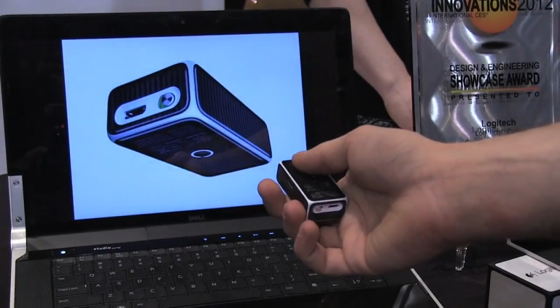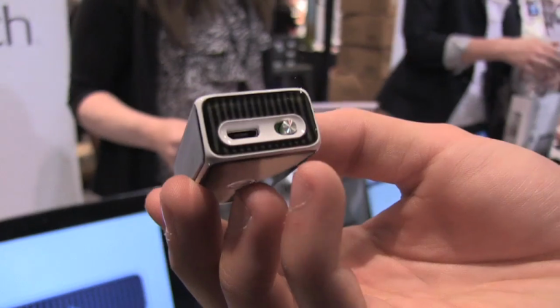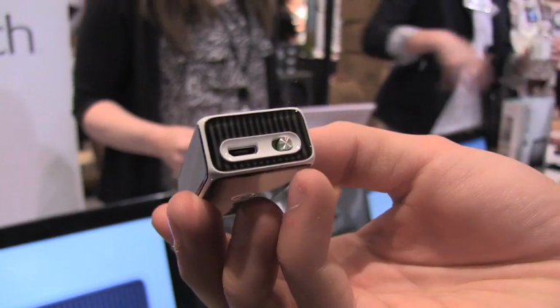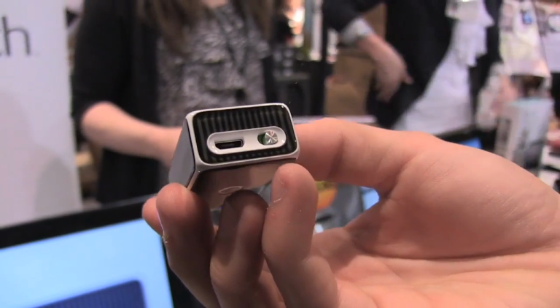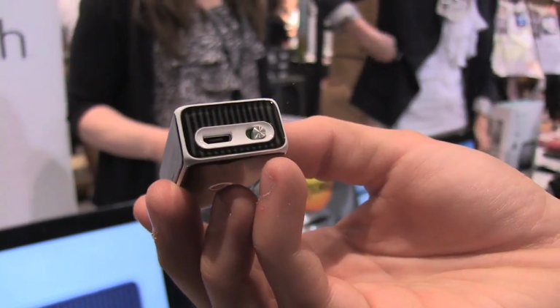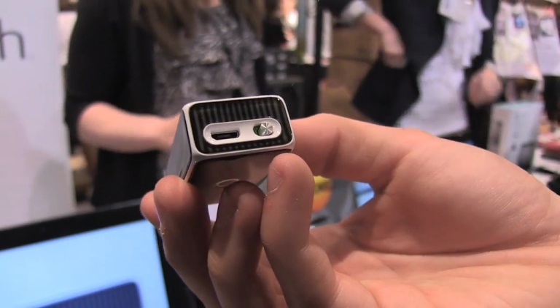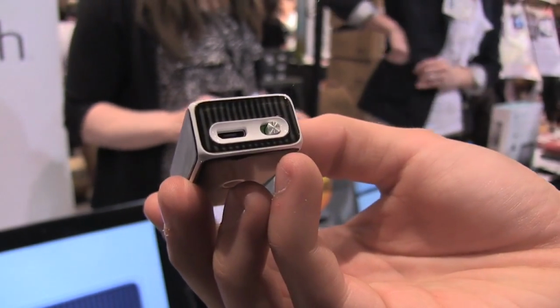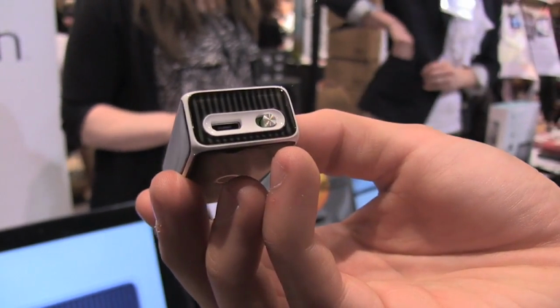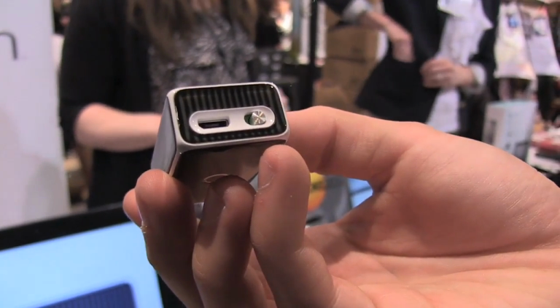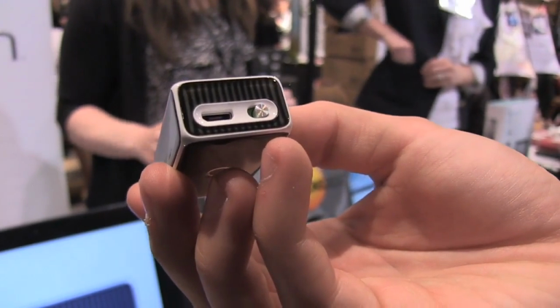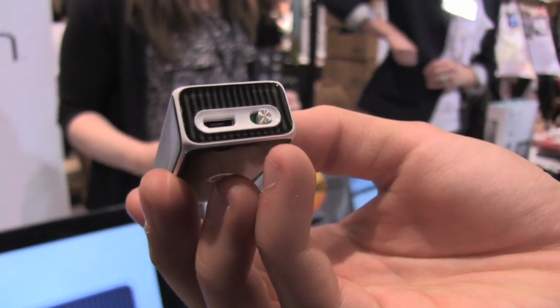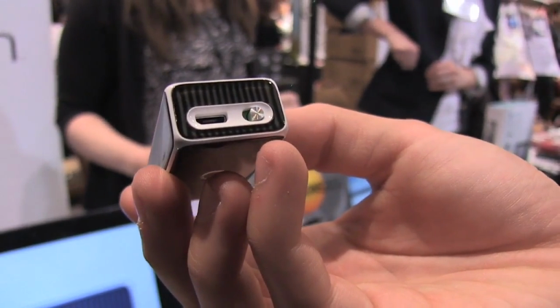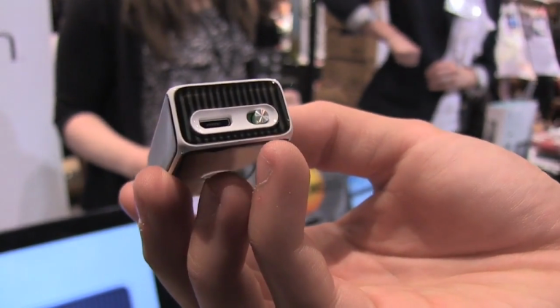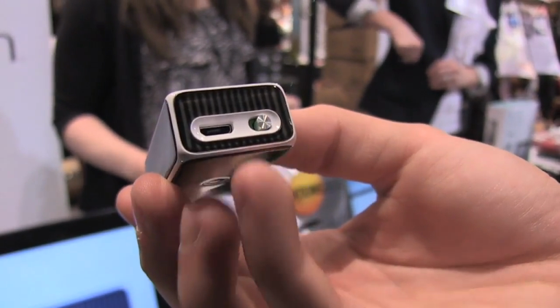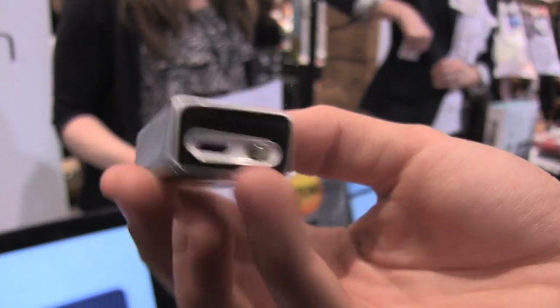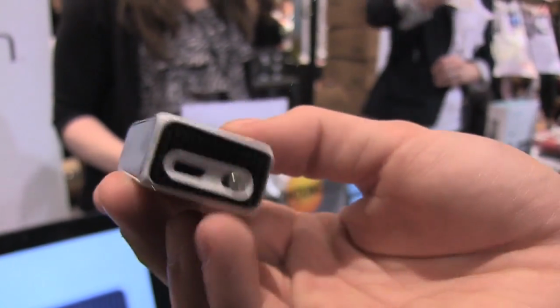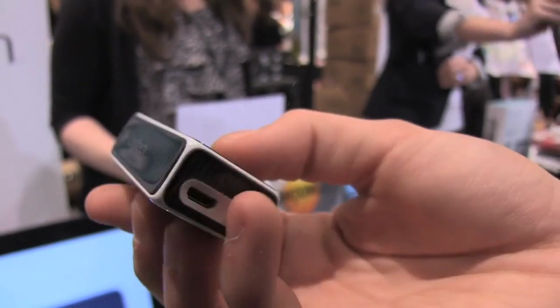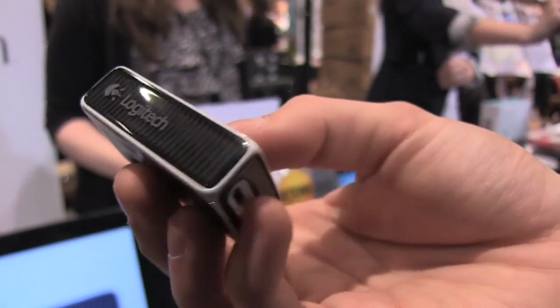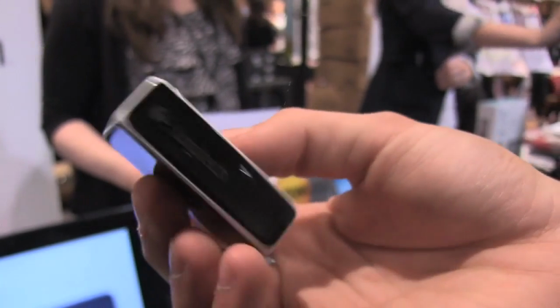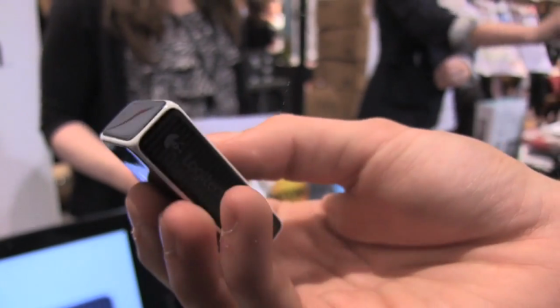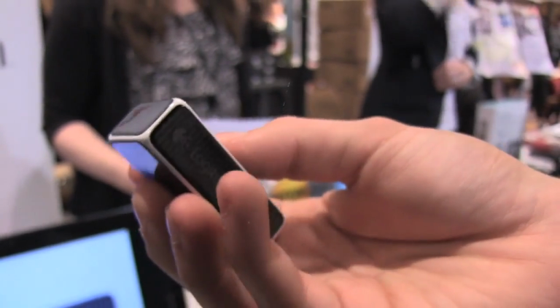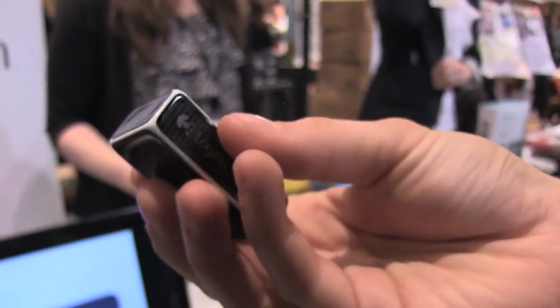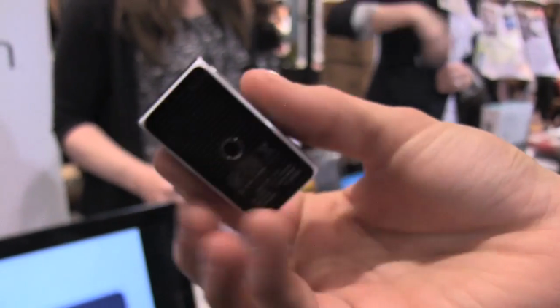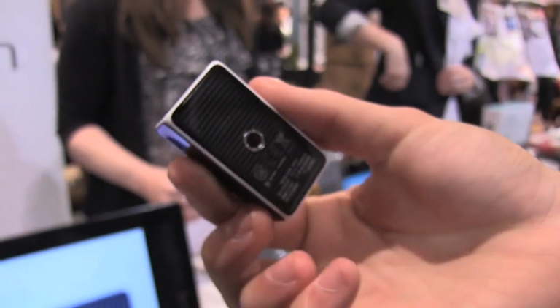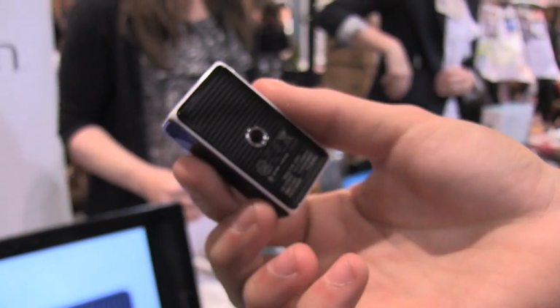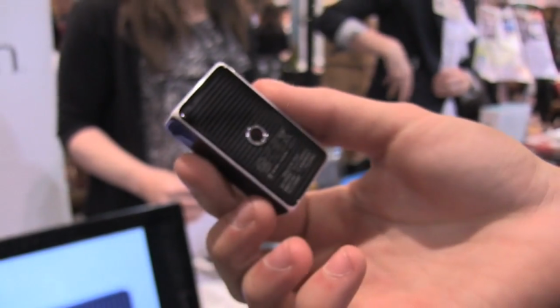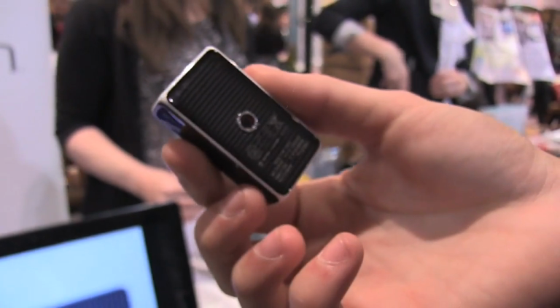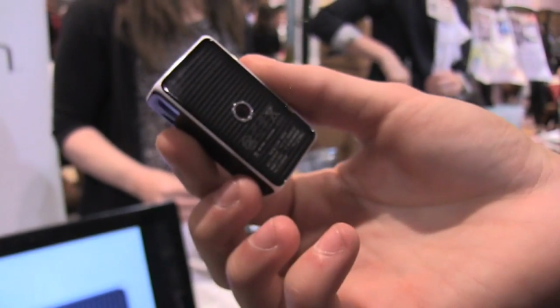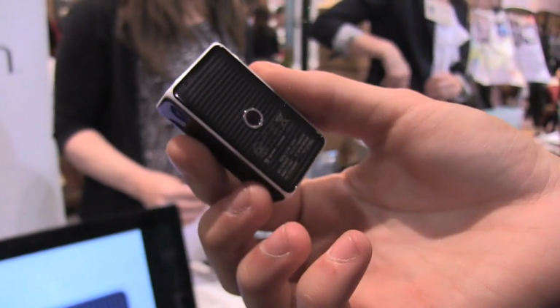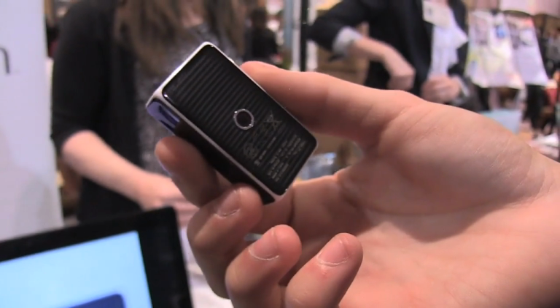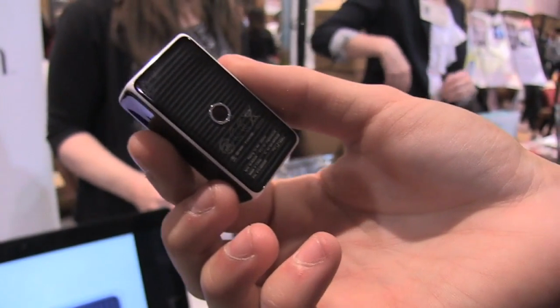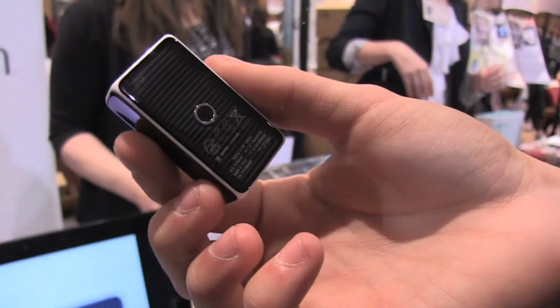It has a power button around the back as well as a micro USB port for charging, and it's kind of just a really cool little unique input device, and it costs $70.